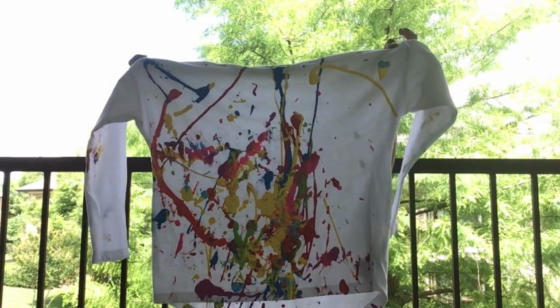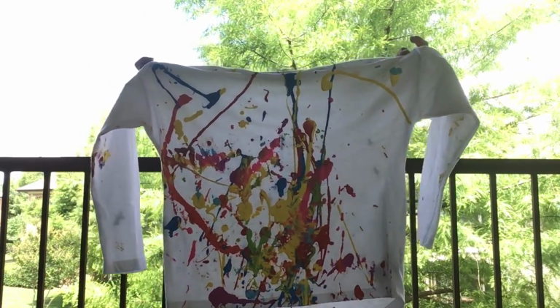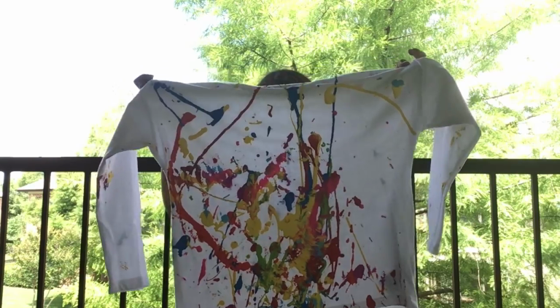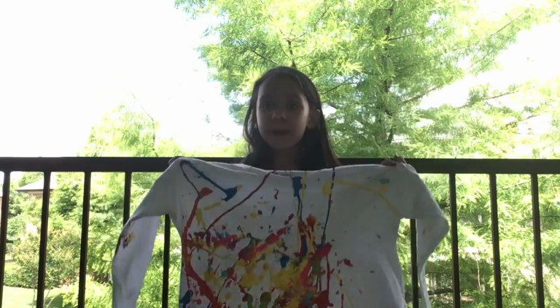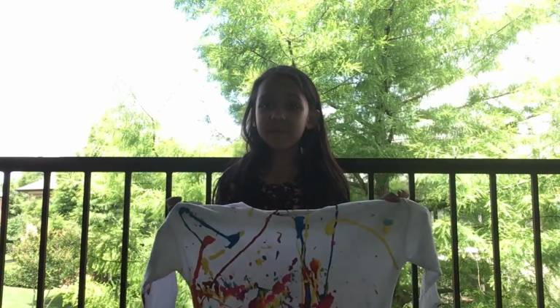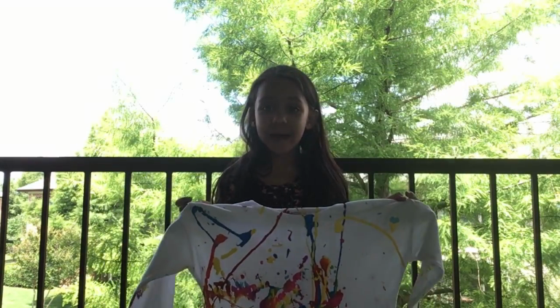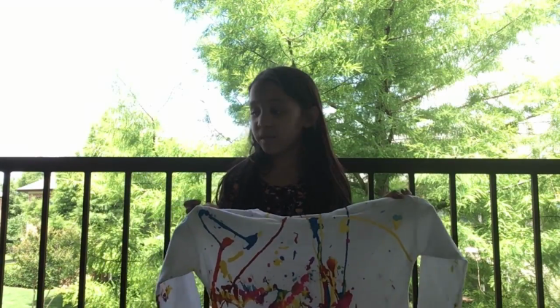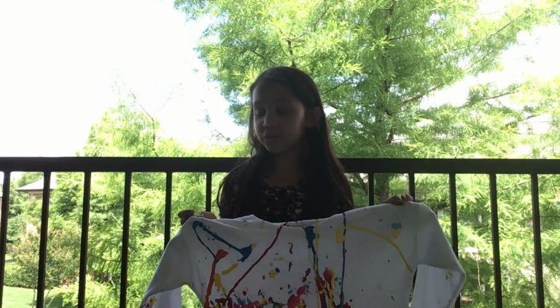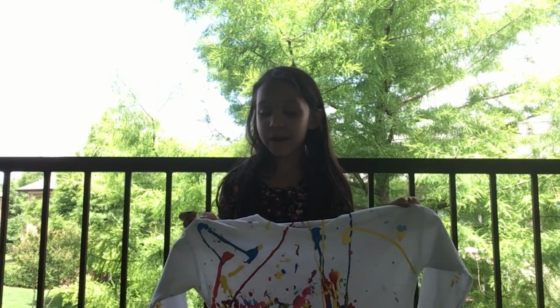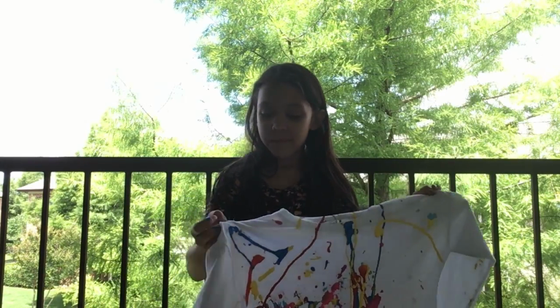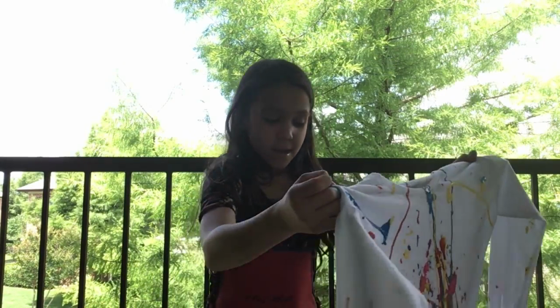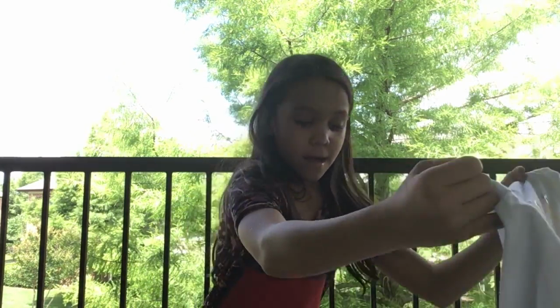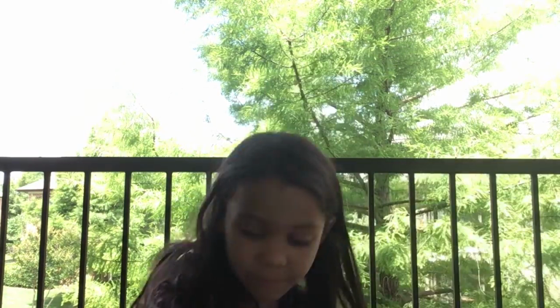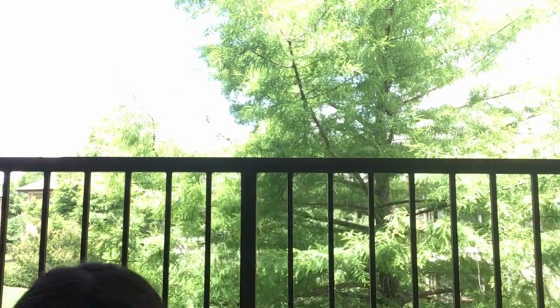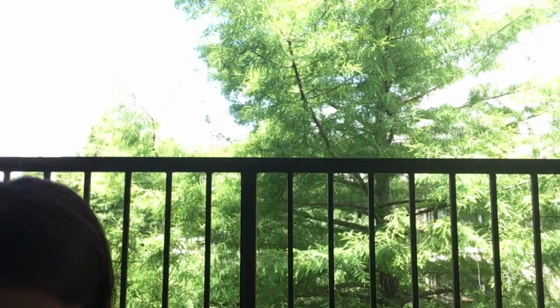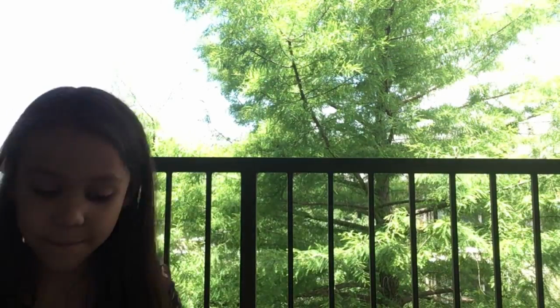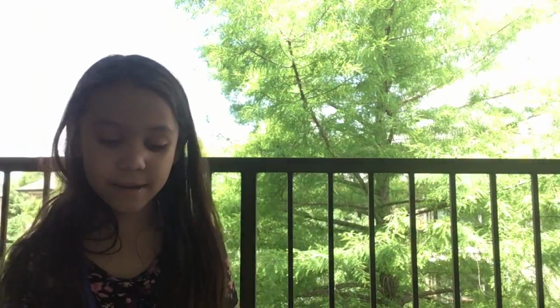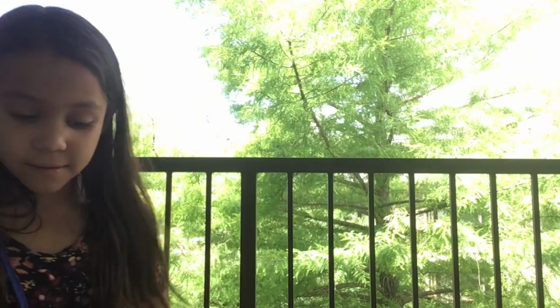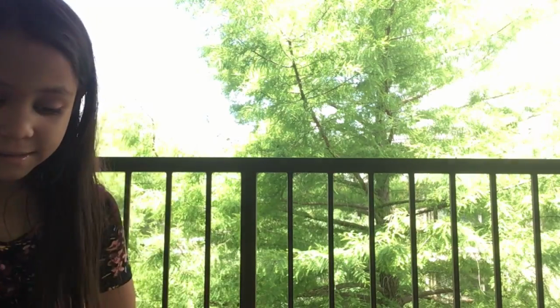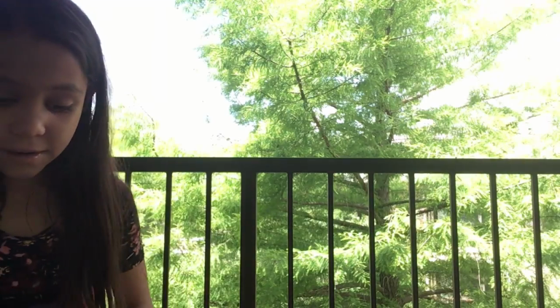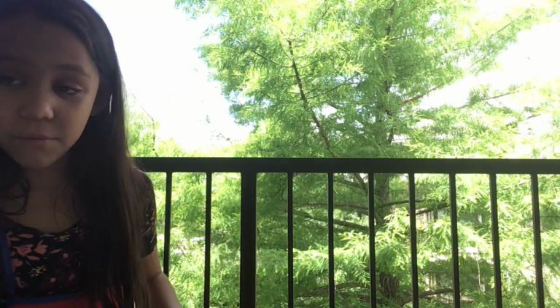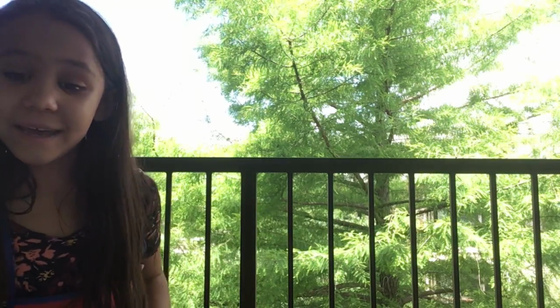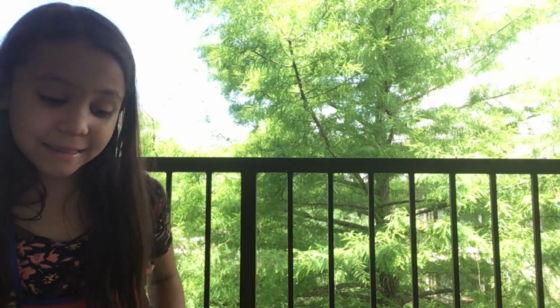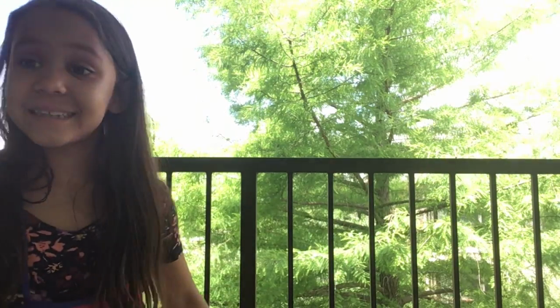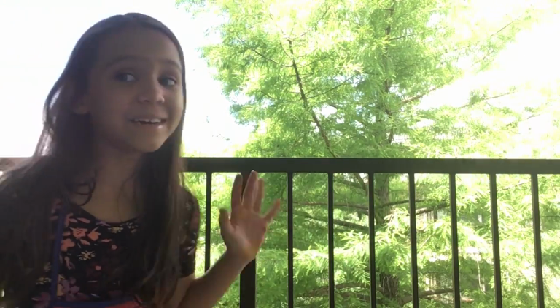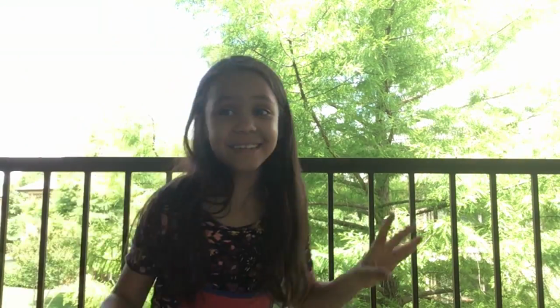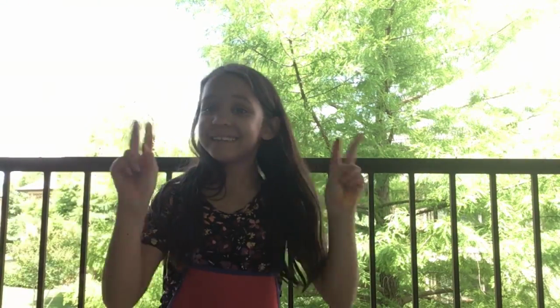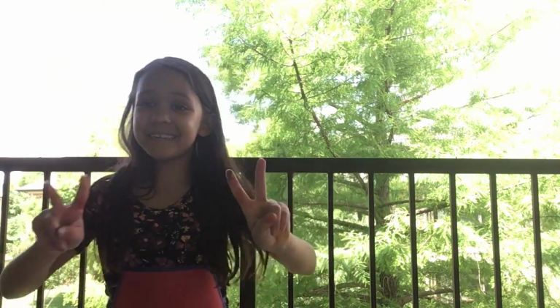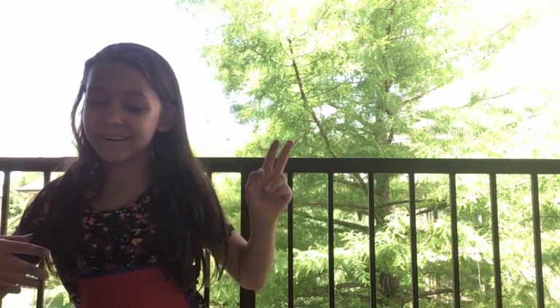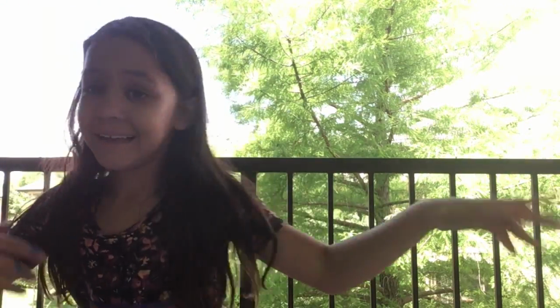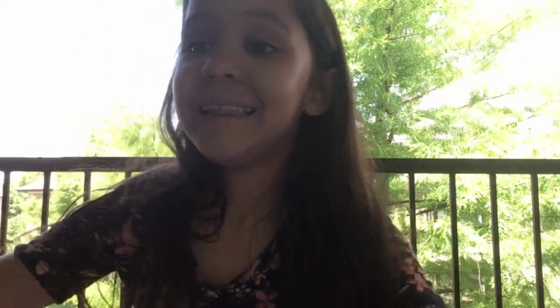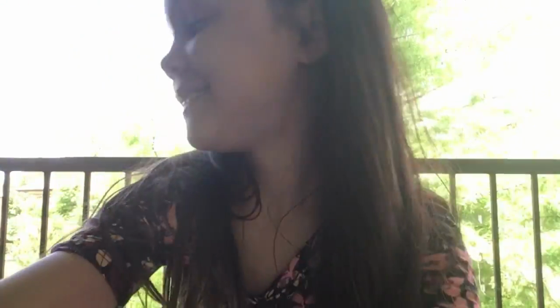I think I might do the back — when this is dry, I'm going to do the back. But until then, let's get started on the second shirt.